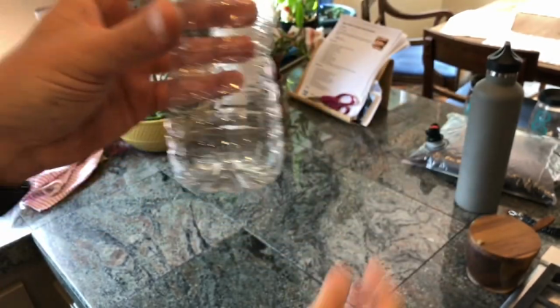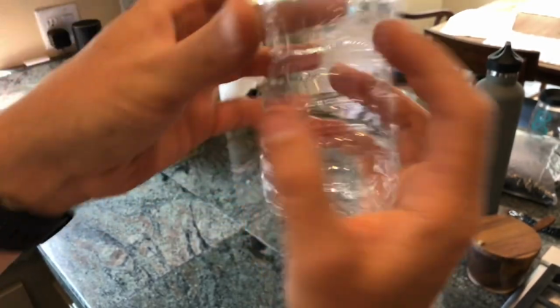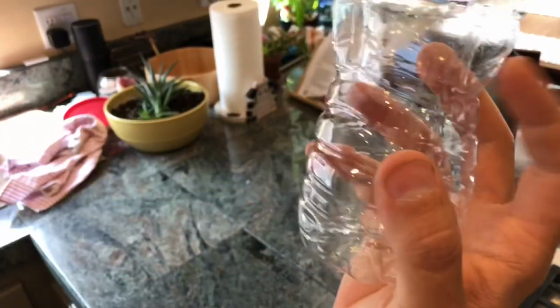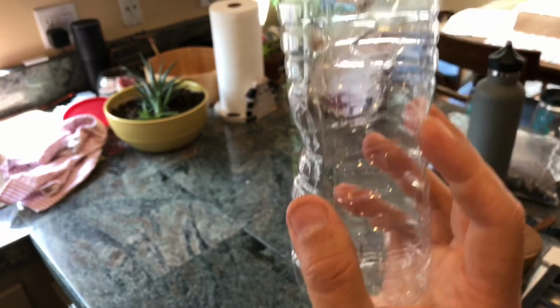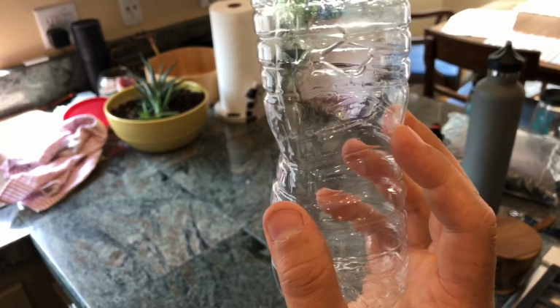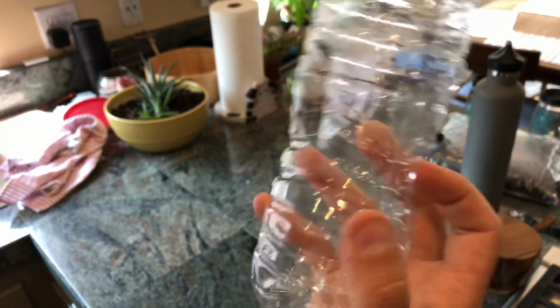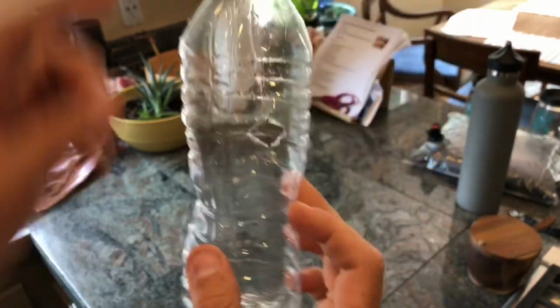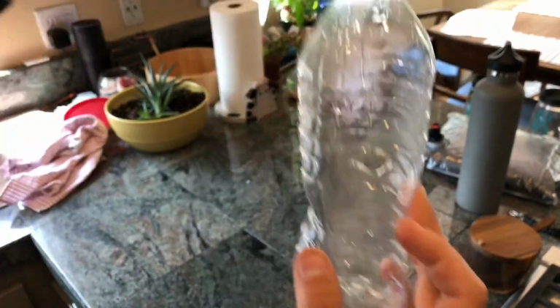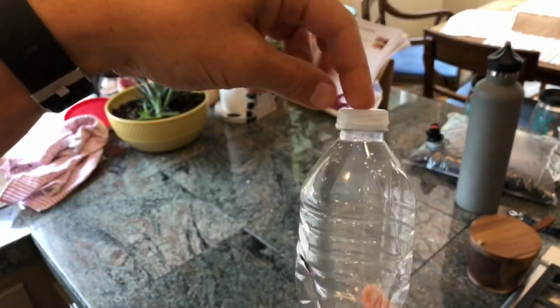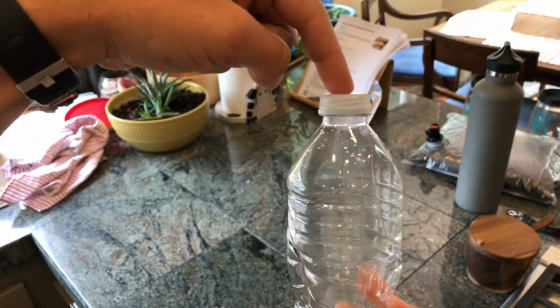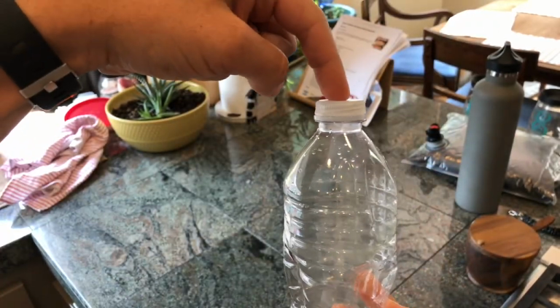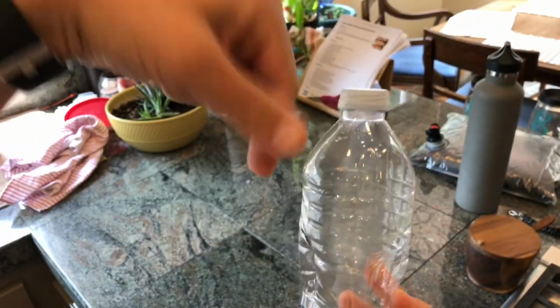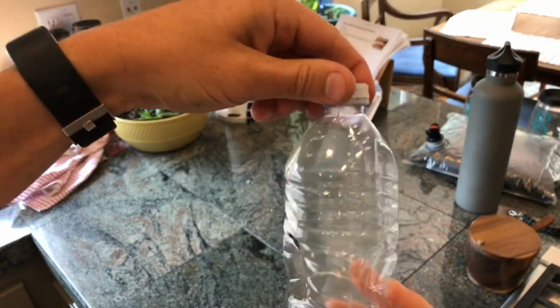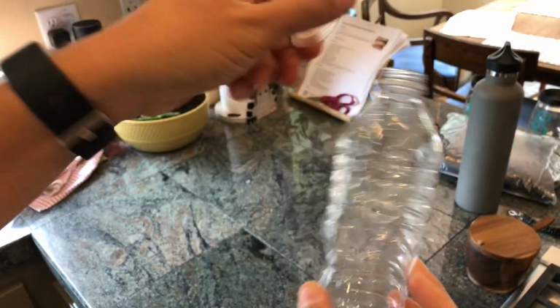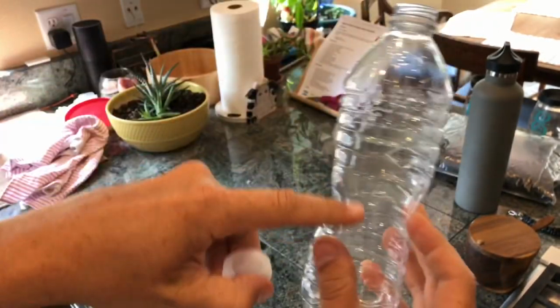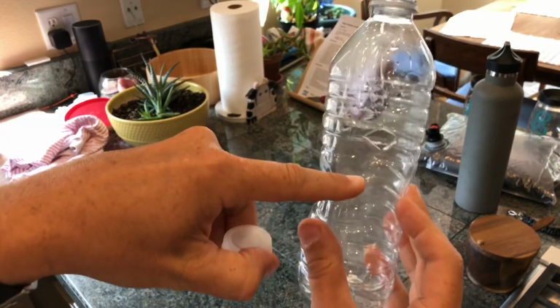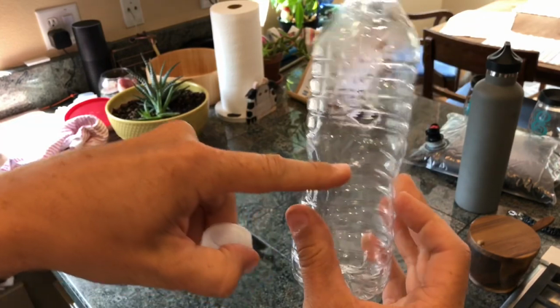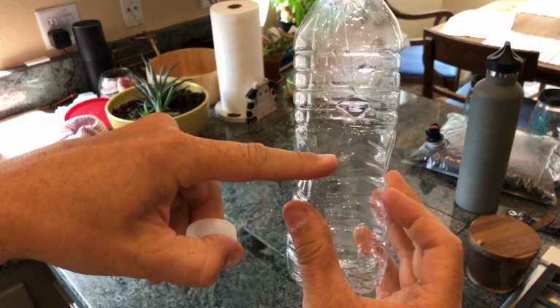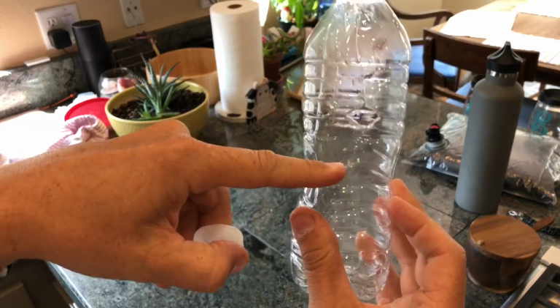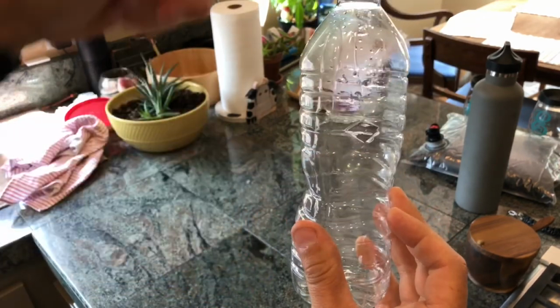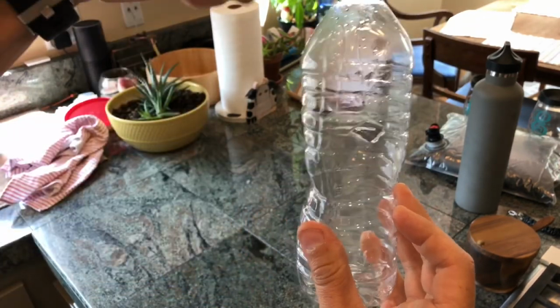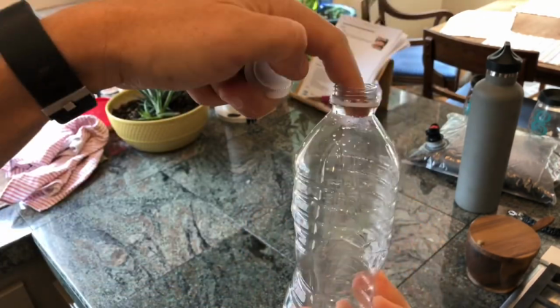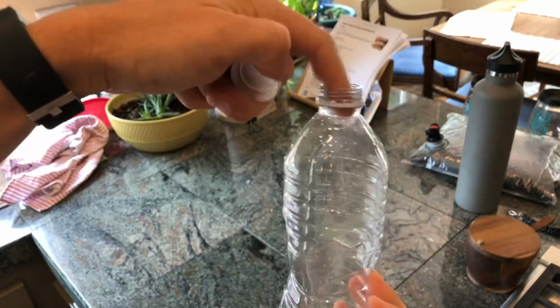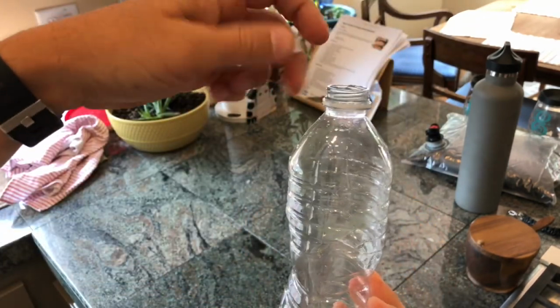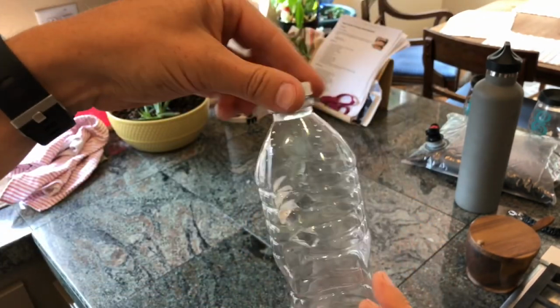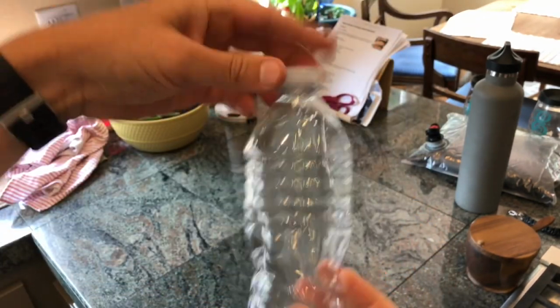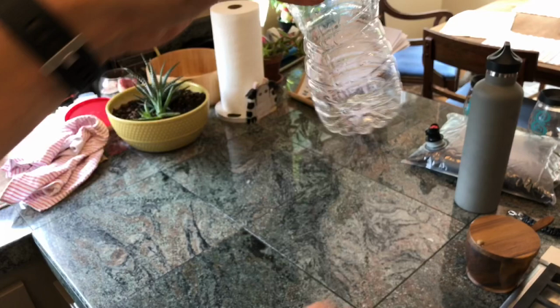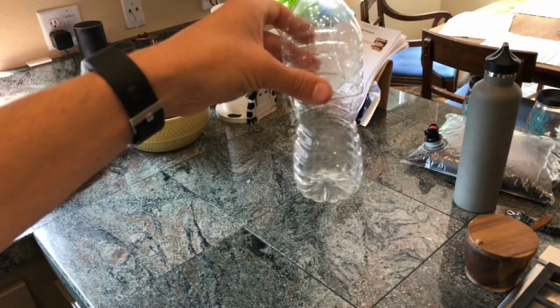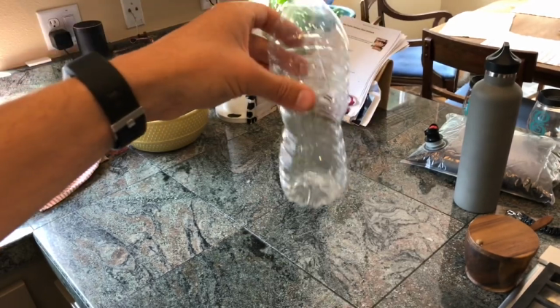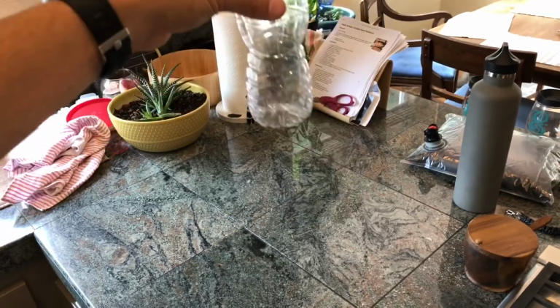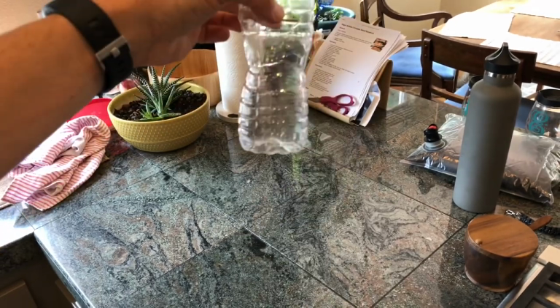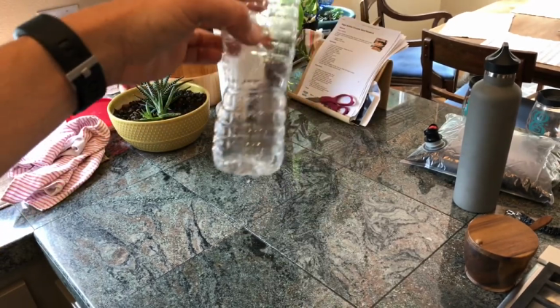Then you just fill it with water and like one drop of dish soap on the top. Don't screw it — fill with water about right here. Drop dish soap on top. Cap it. Put it away from your campsite.